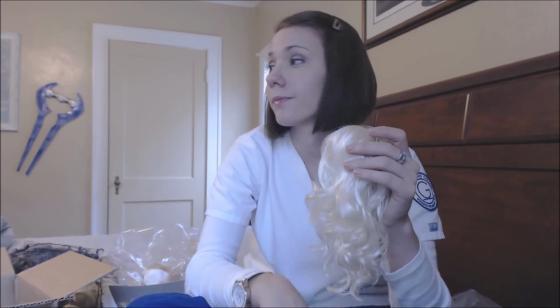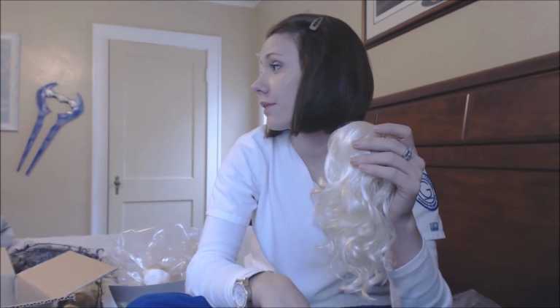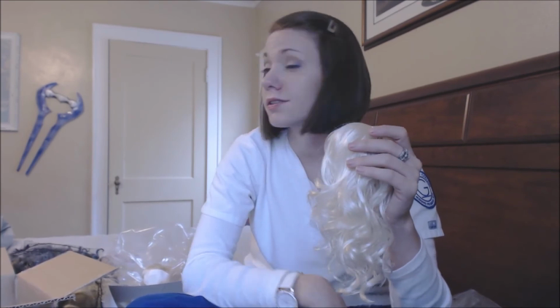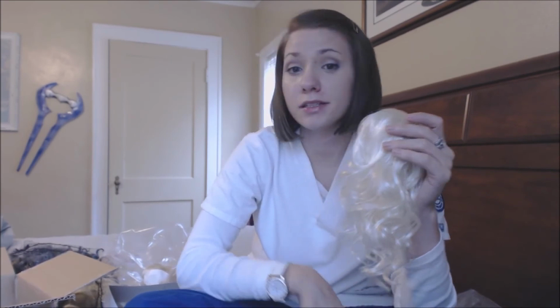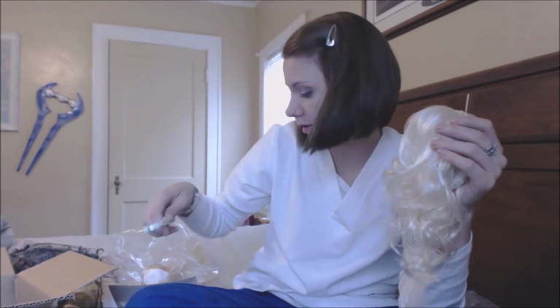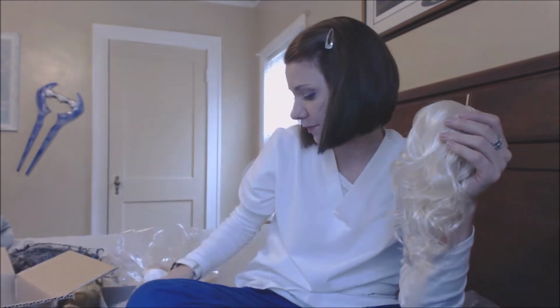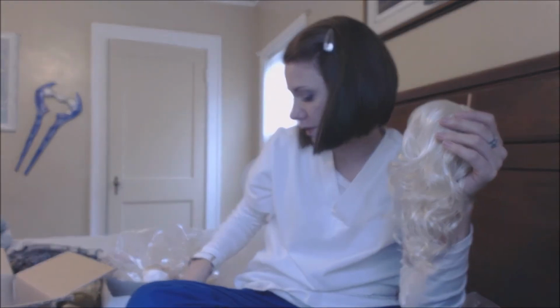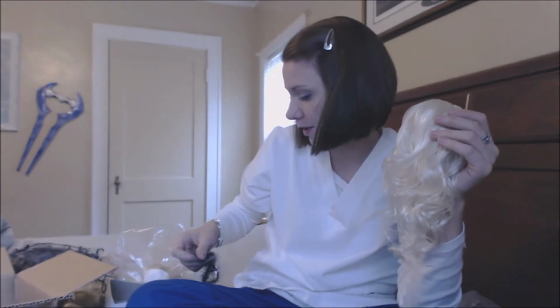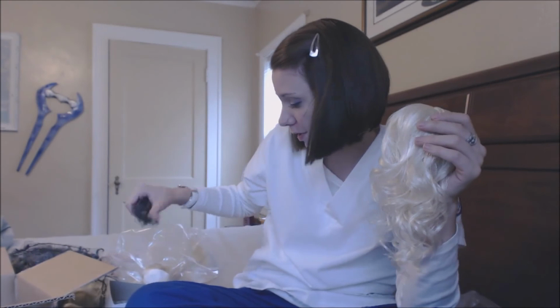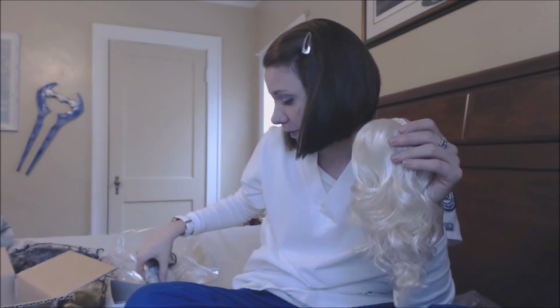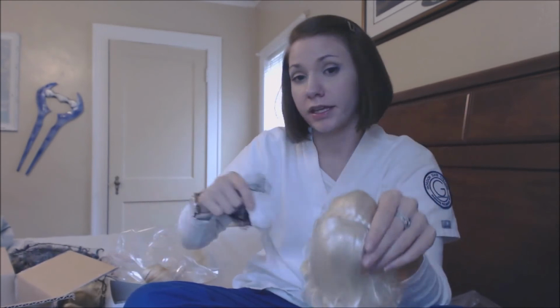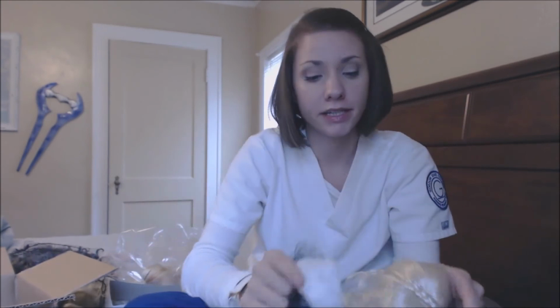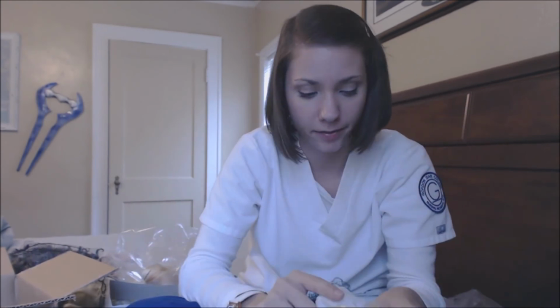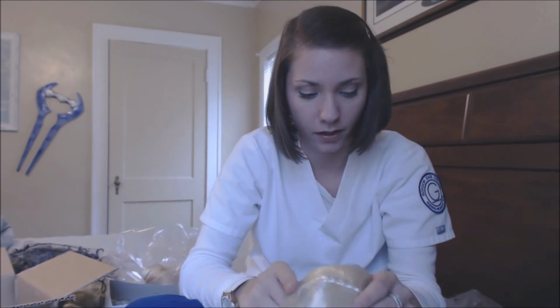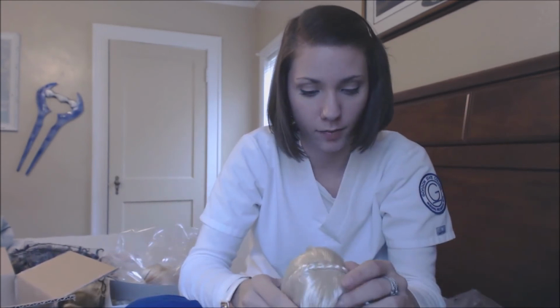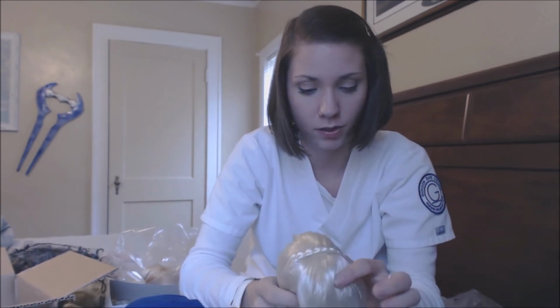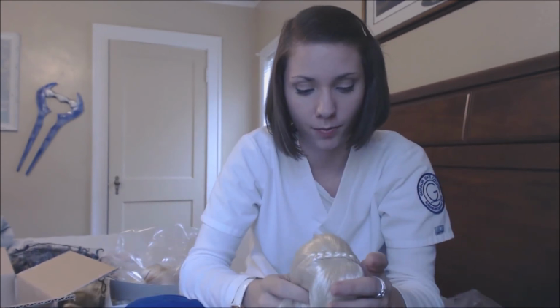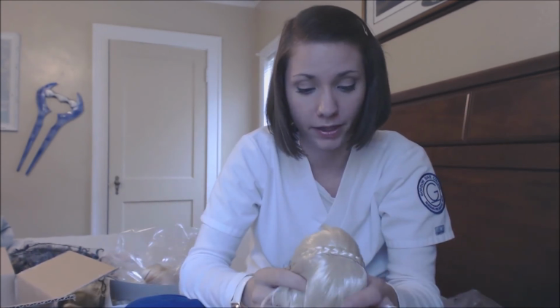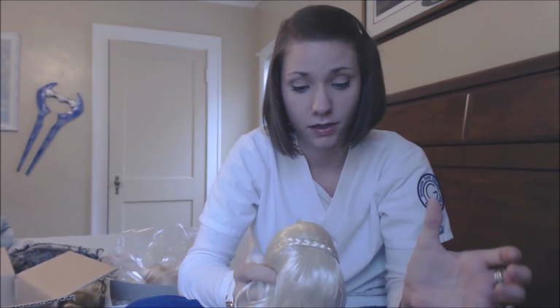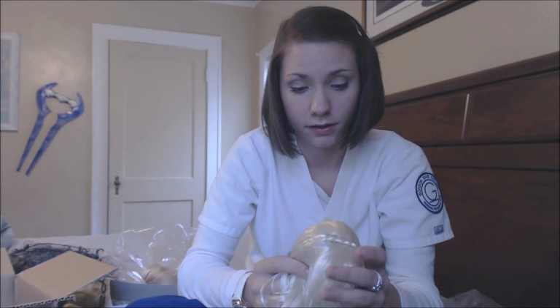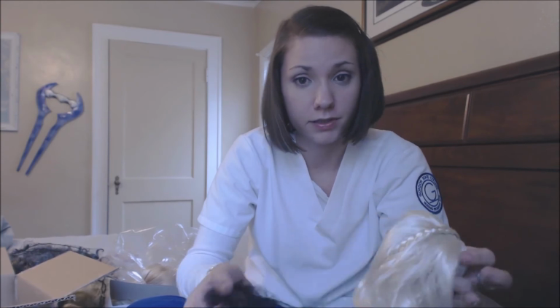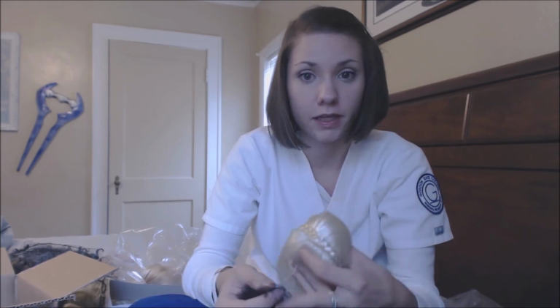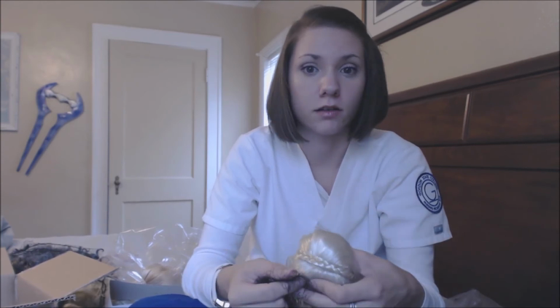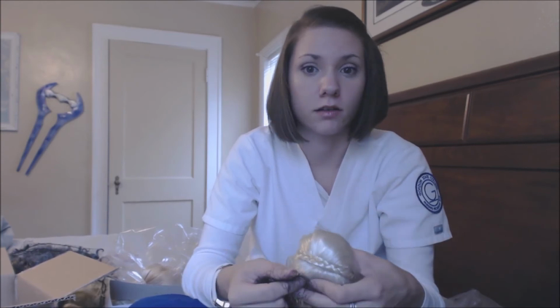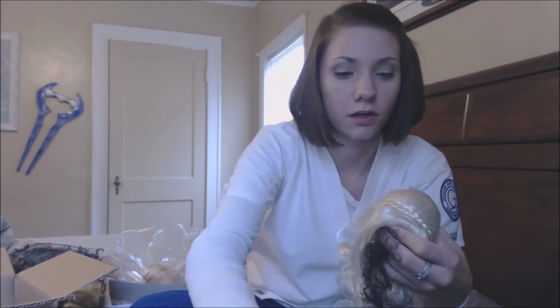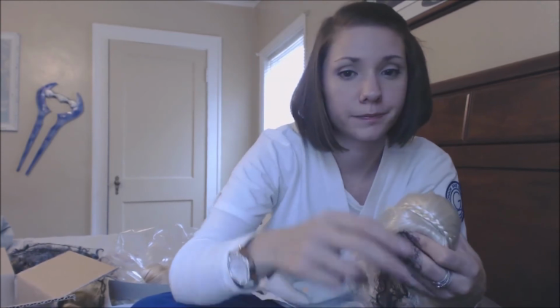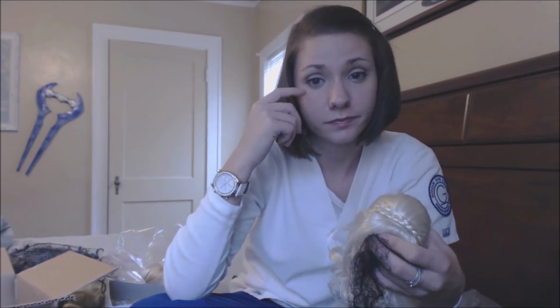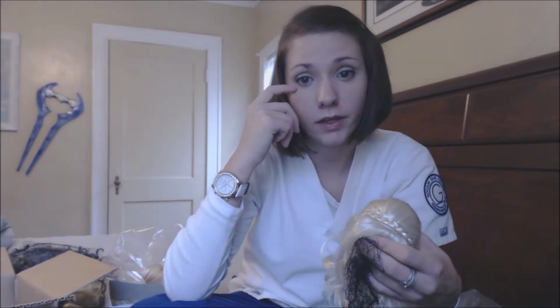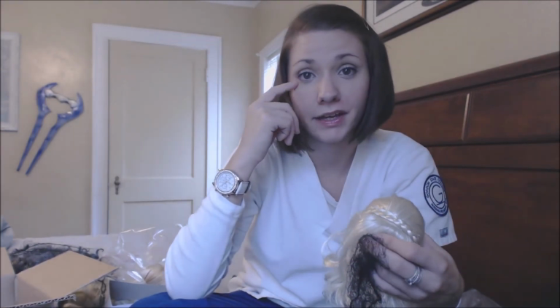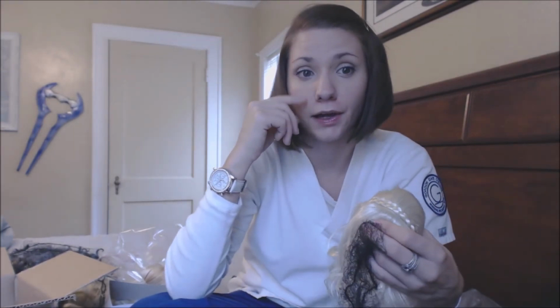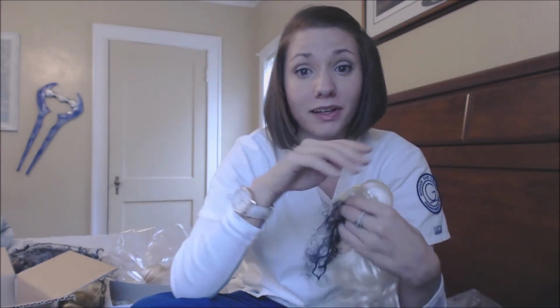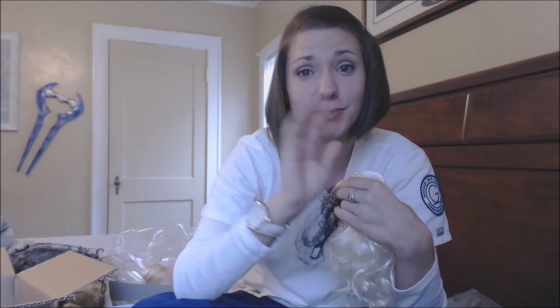Anyway, my son is not happy, so I'm gonna go tend to him and maybe put some of these wigs on my doll. And I'll talk to you guys soon.